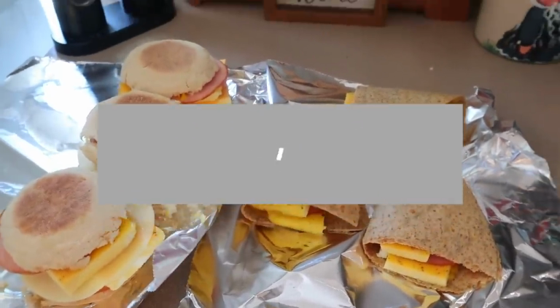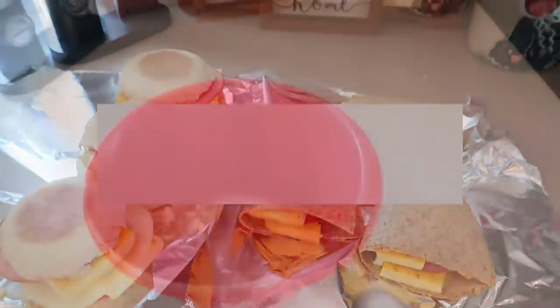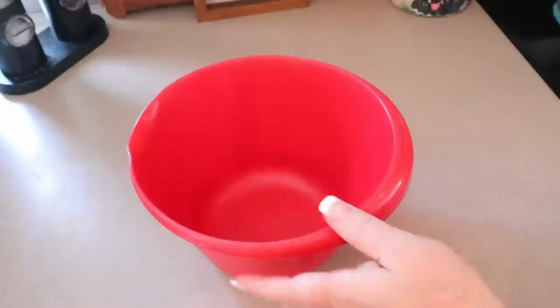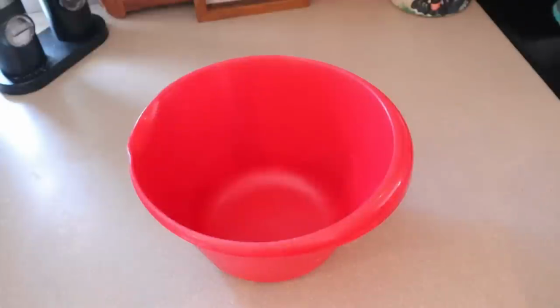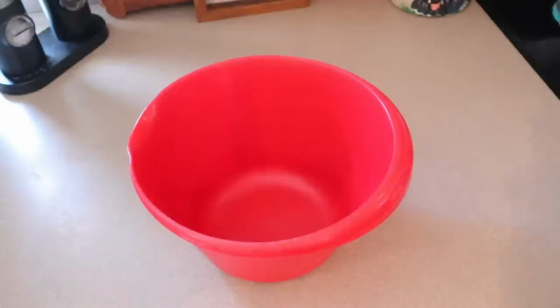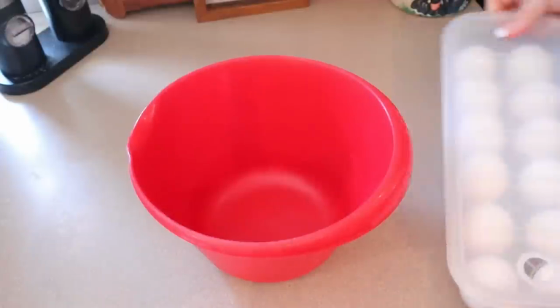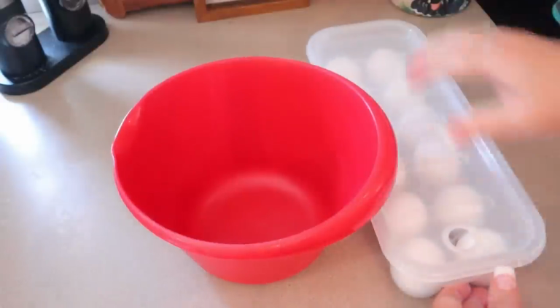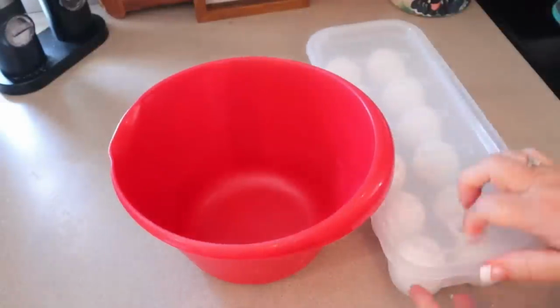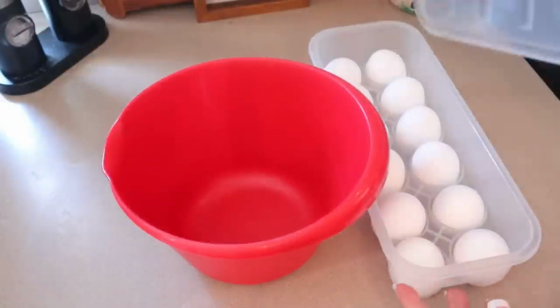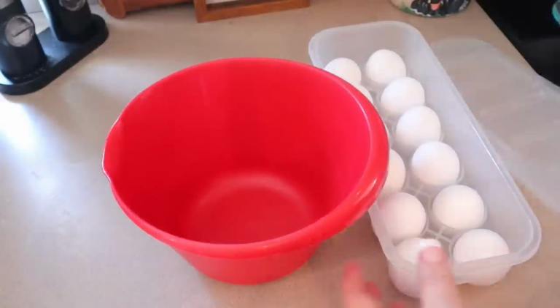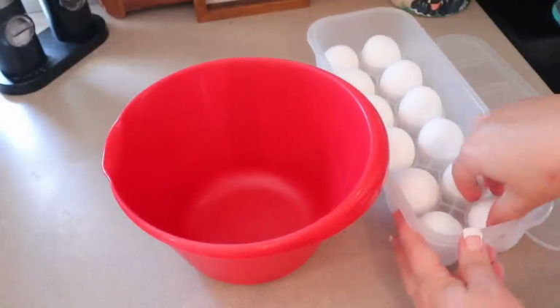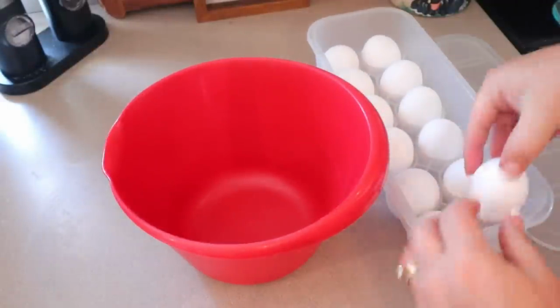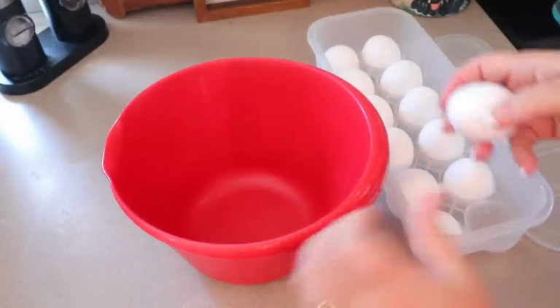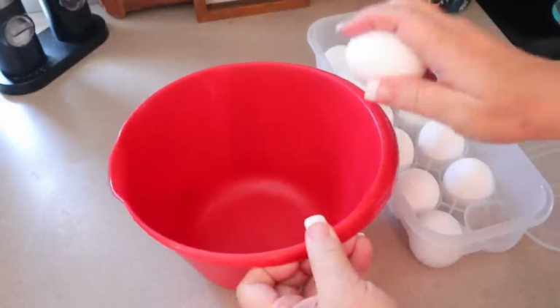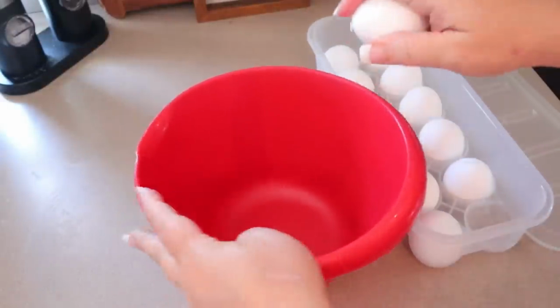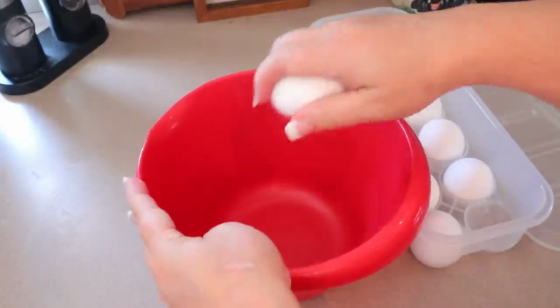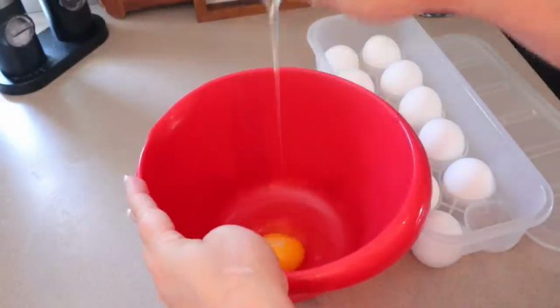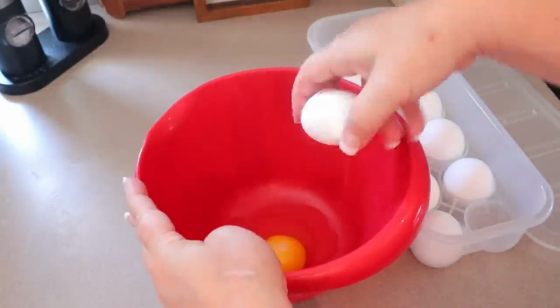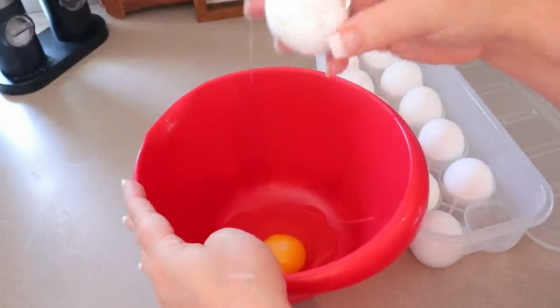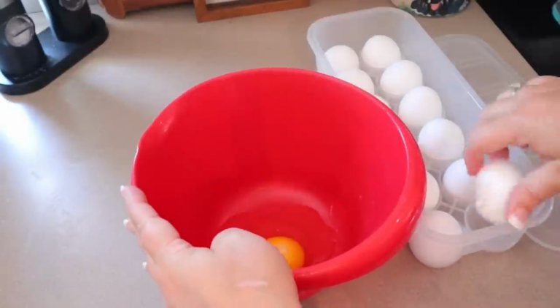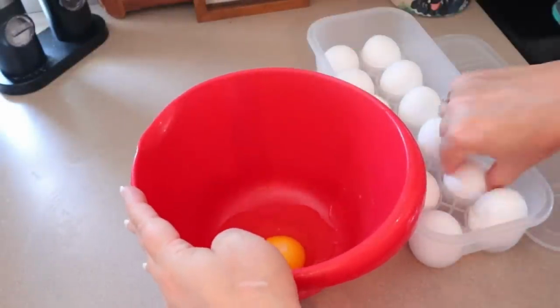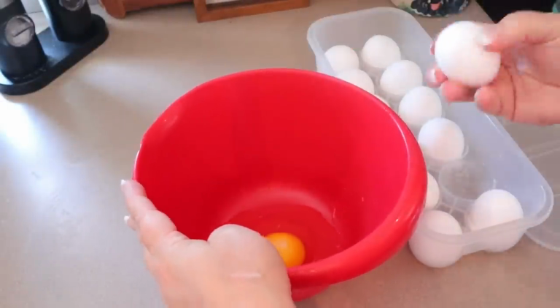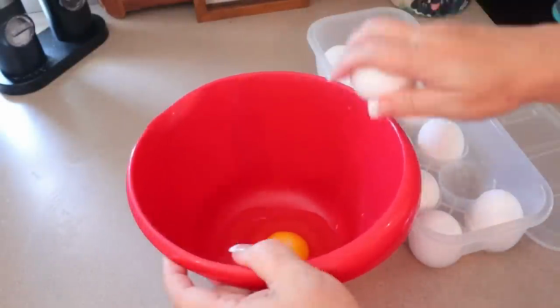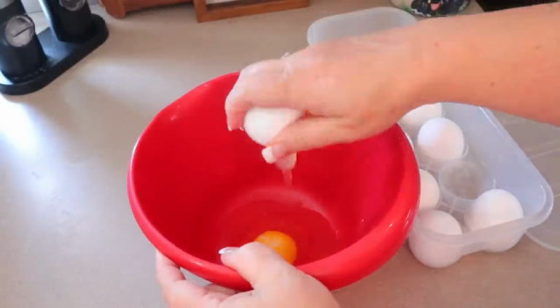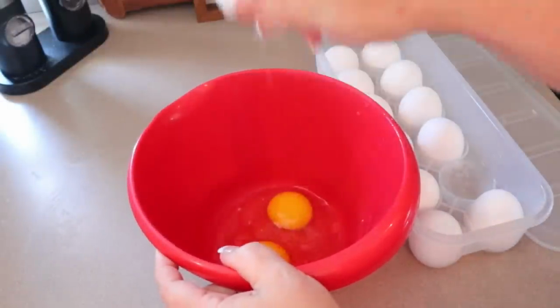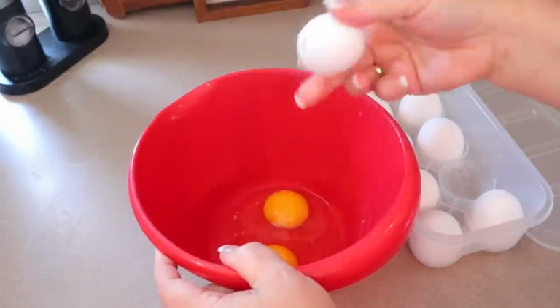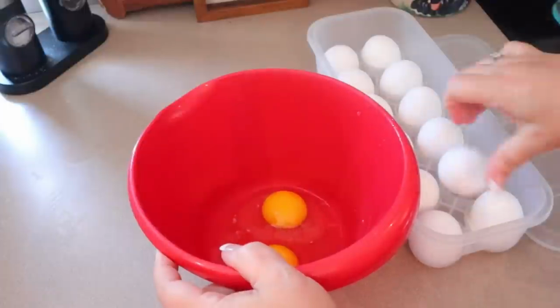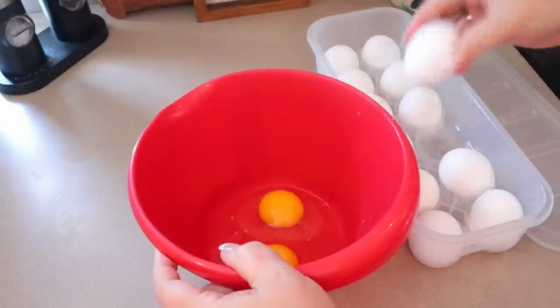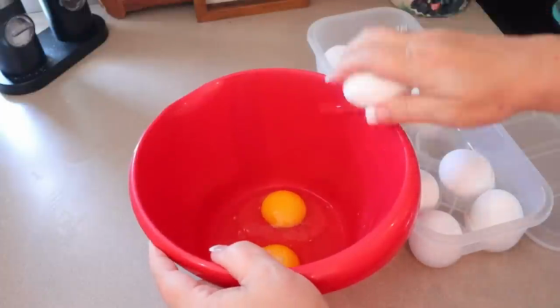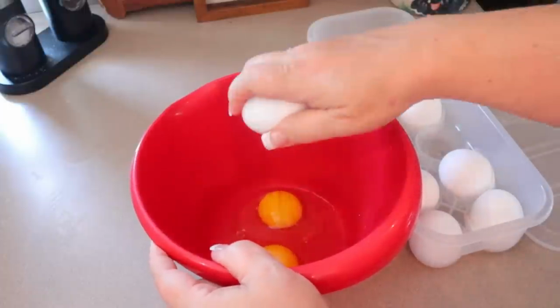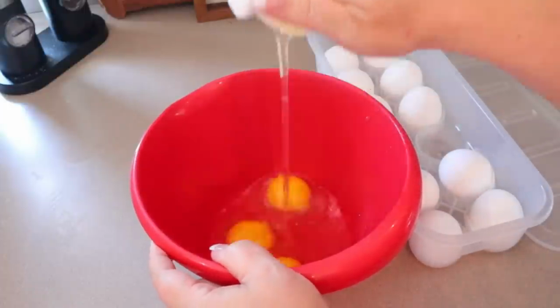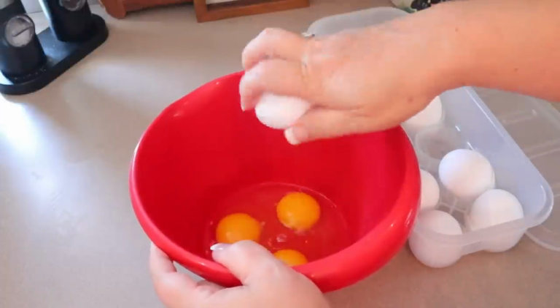I'm starting my breakfast this week and I'm just cracking 12 eggs into a bowl. I'm going to do these in the oven just because they're quicker, but if you prefer to do them on the stove, you can.